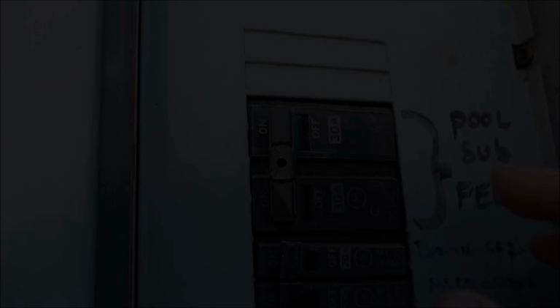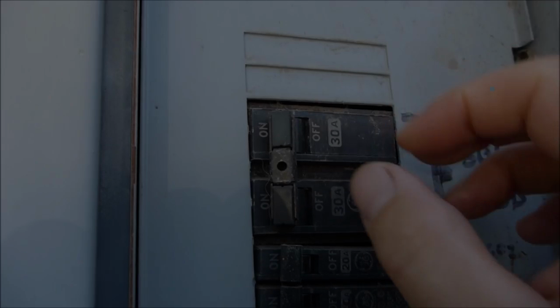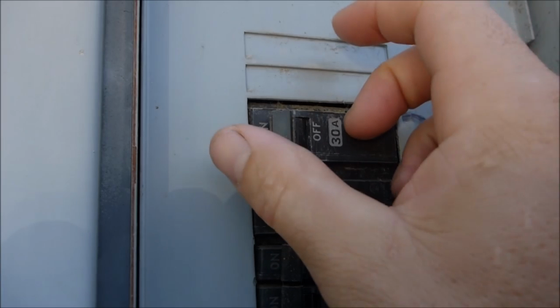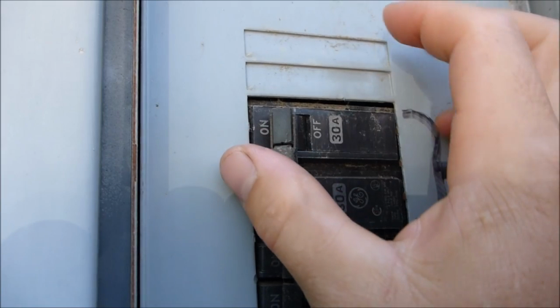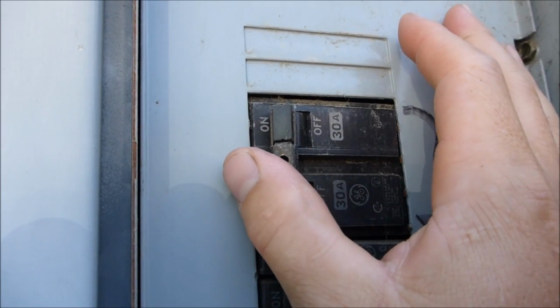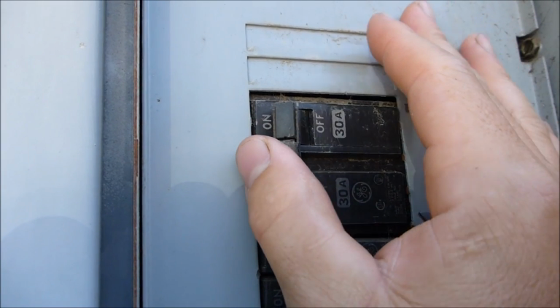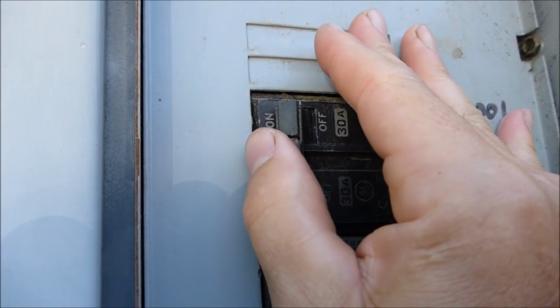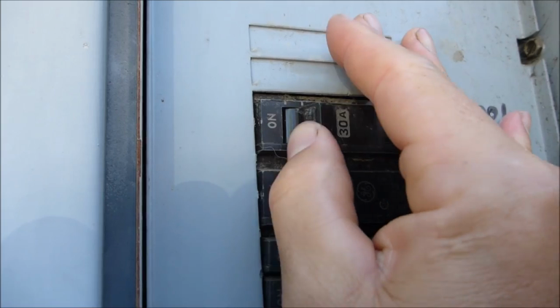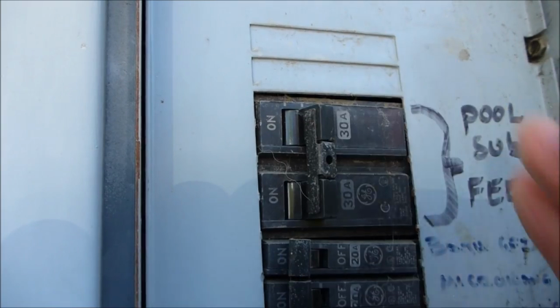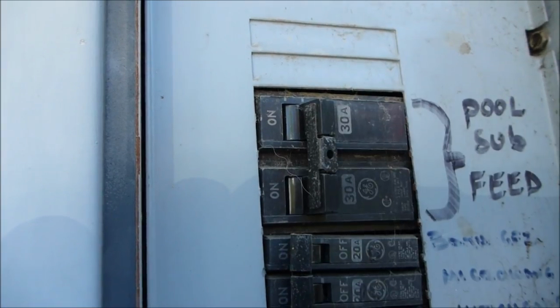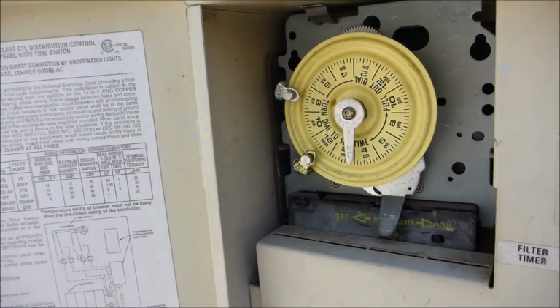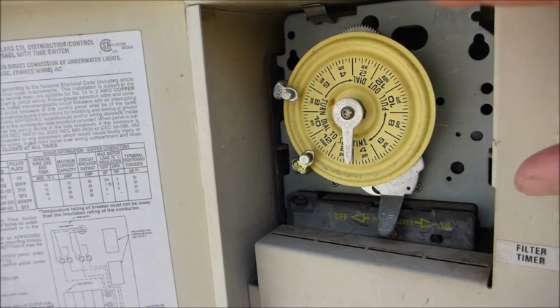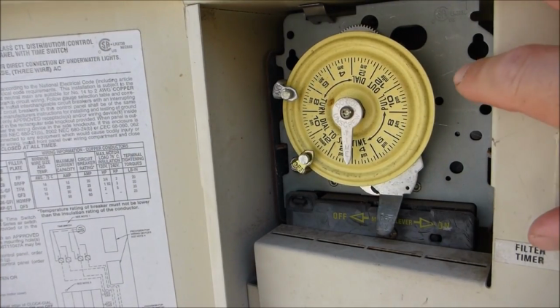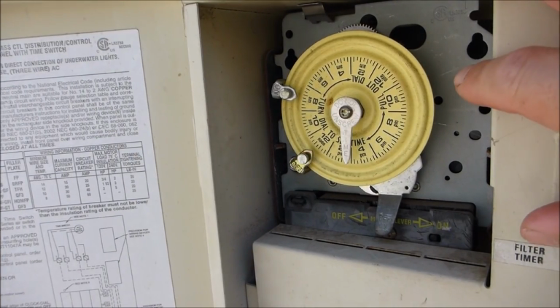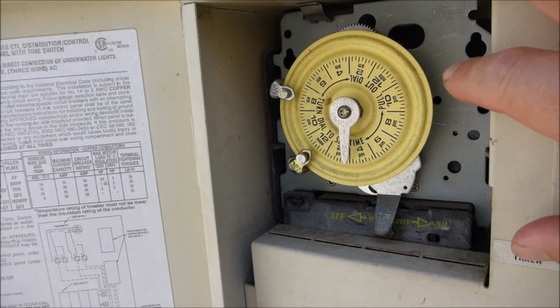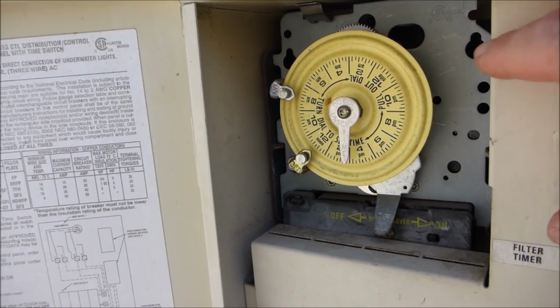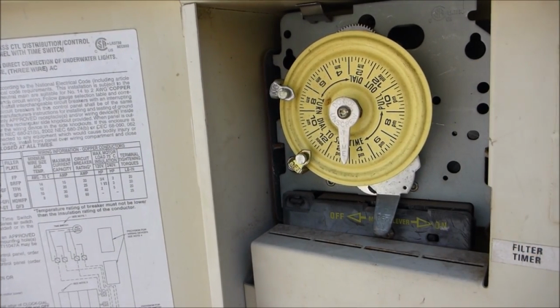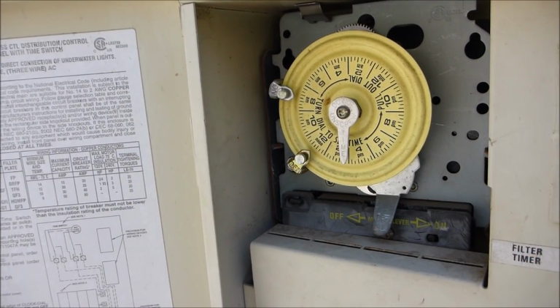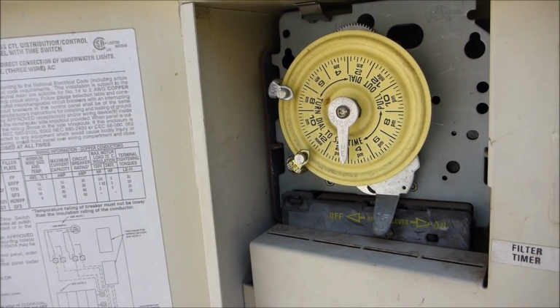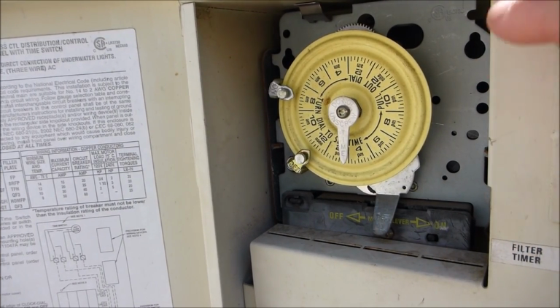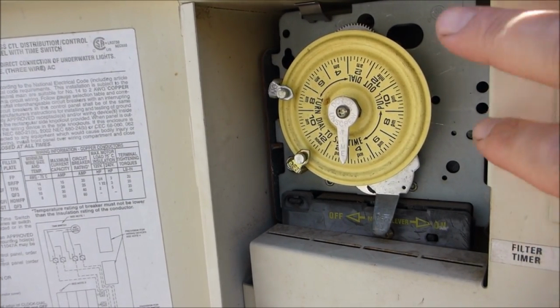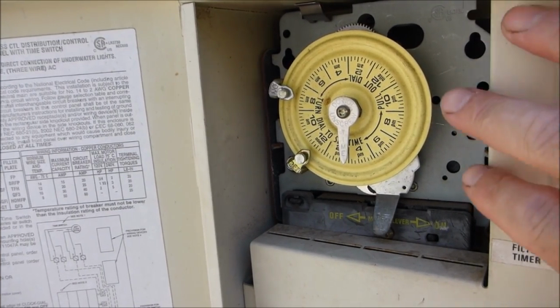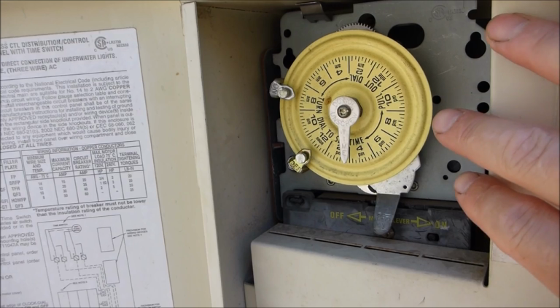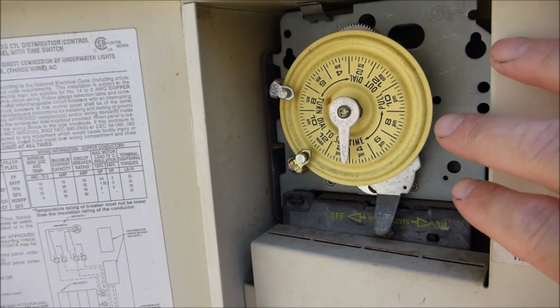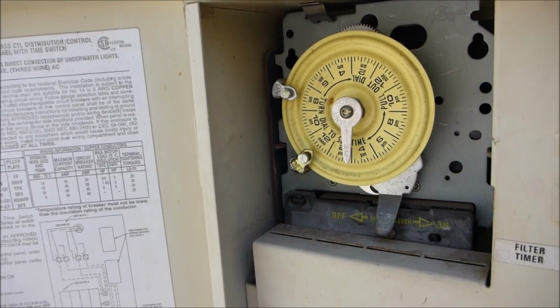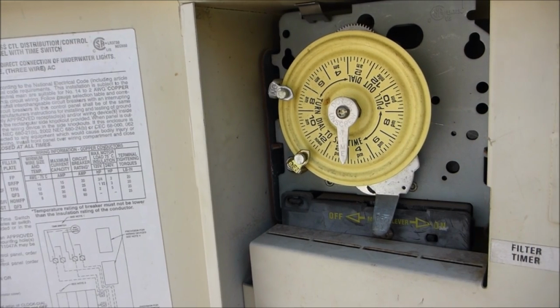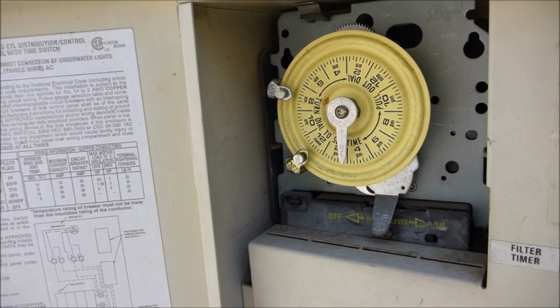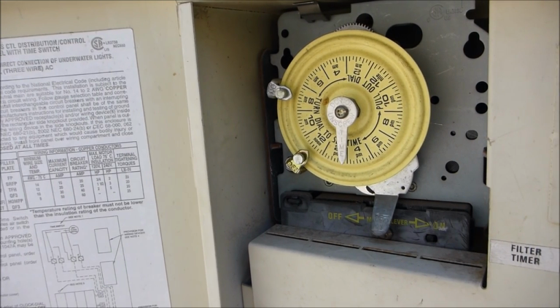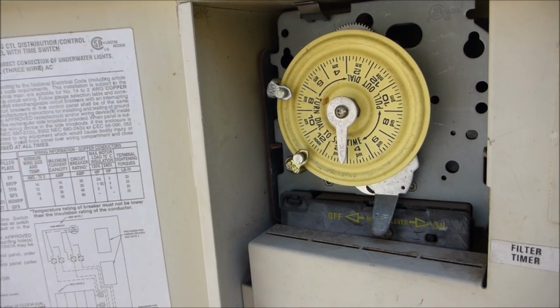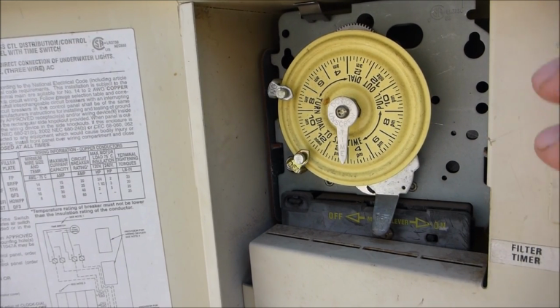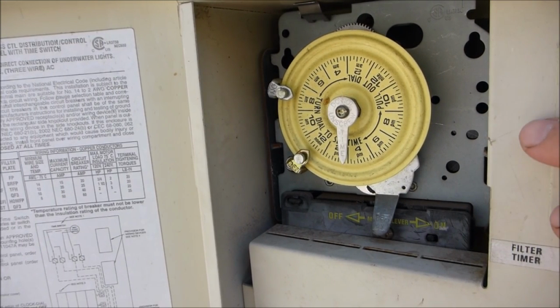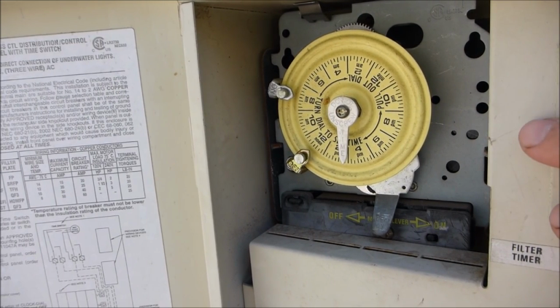First thing you want to do is turn the power off of the equipment. If your equipment is connected to a mechanical timer like this Intermatic one, you're going to use the same box still. I'll show you what to do with the timer after we install the pump.